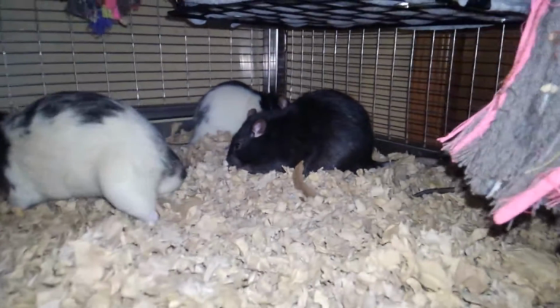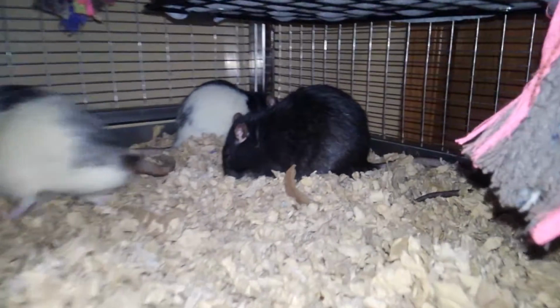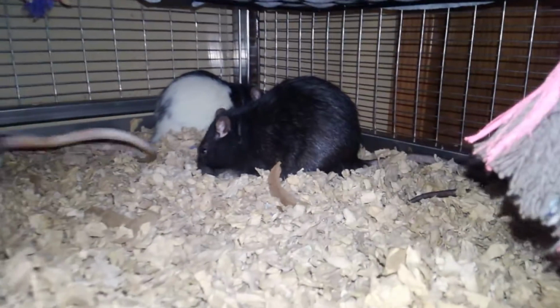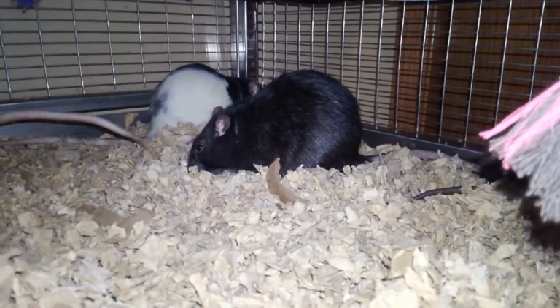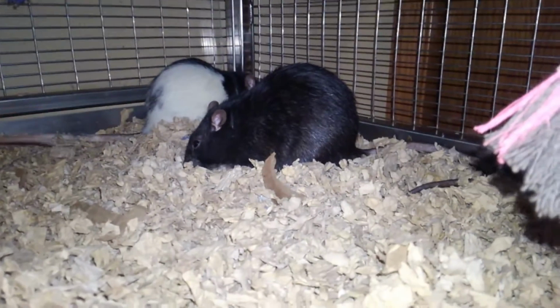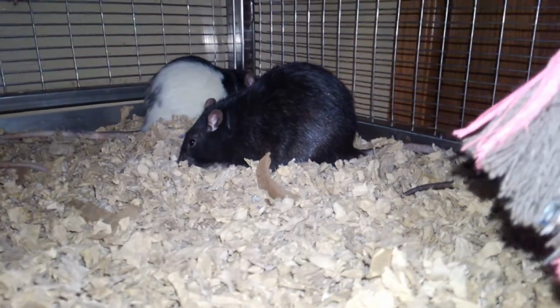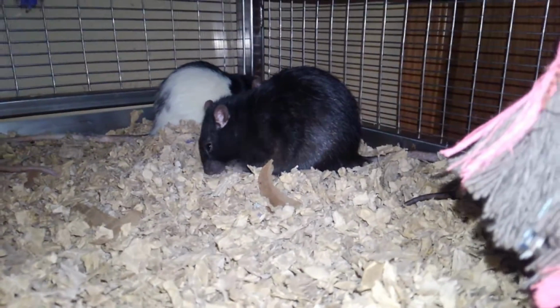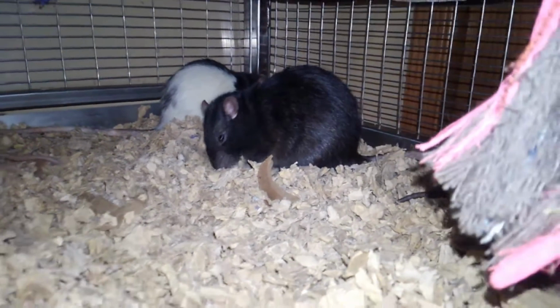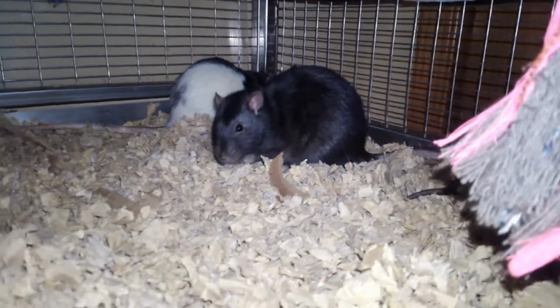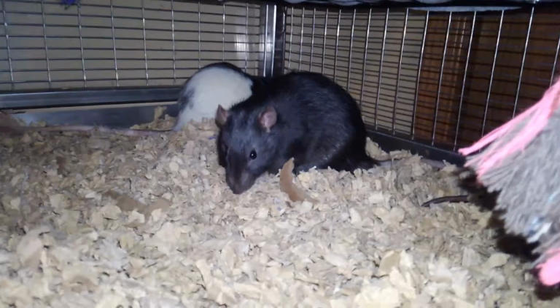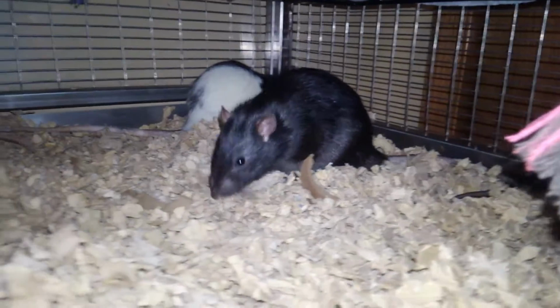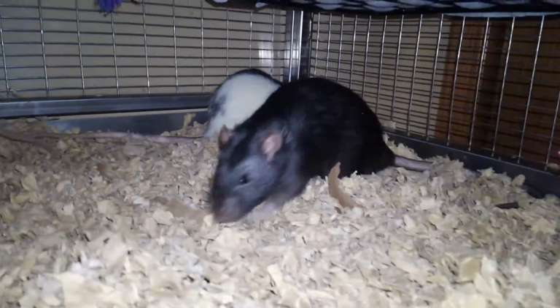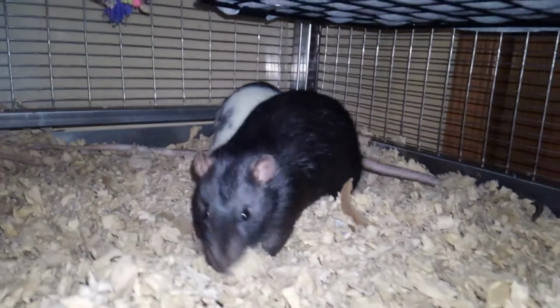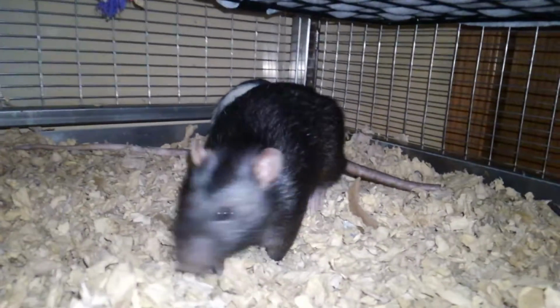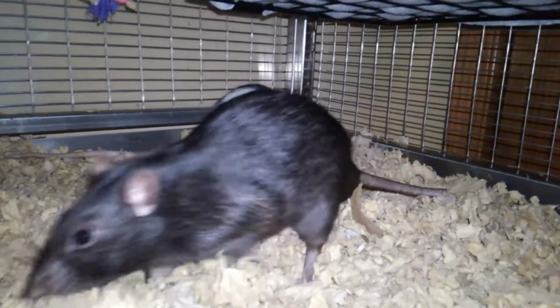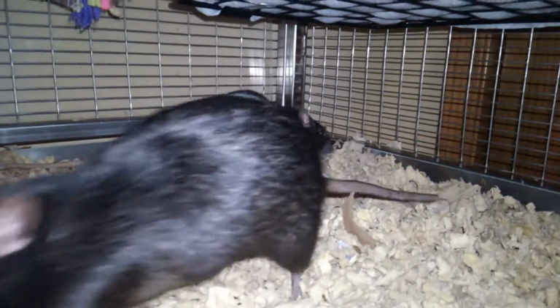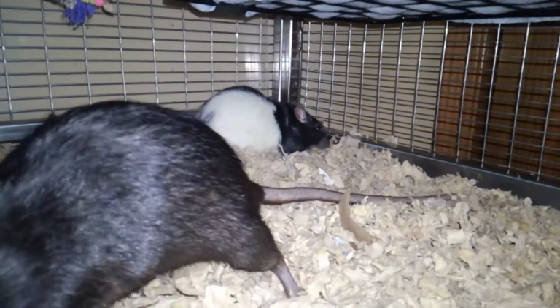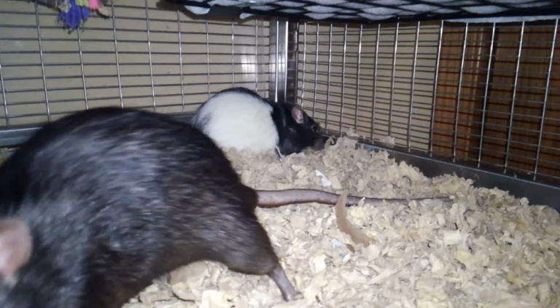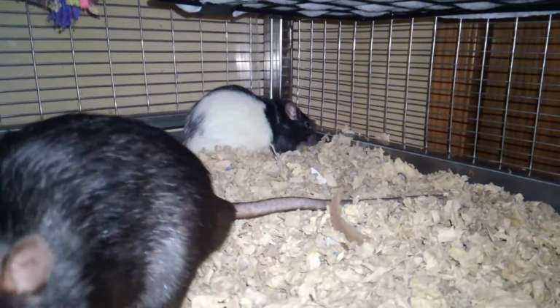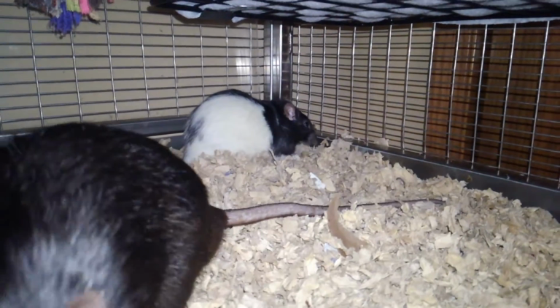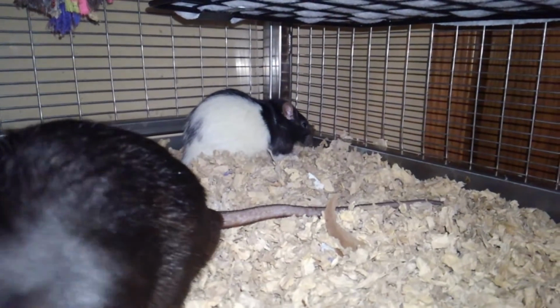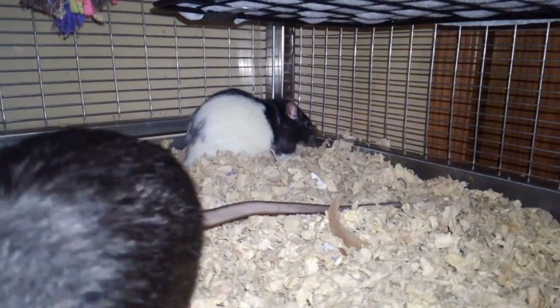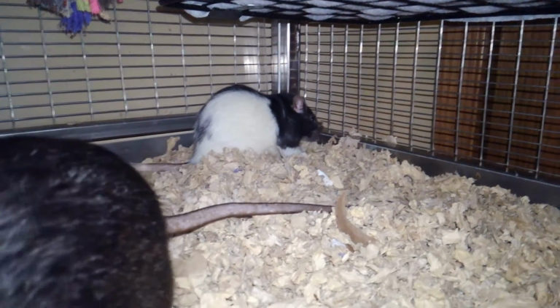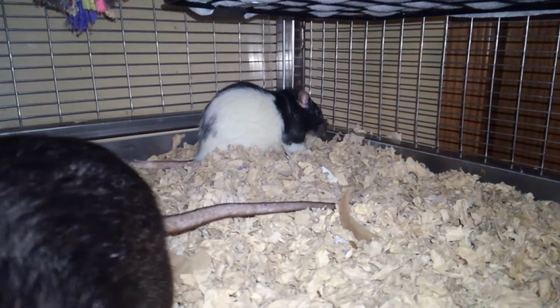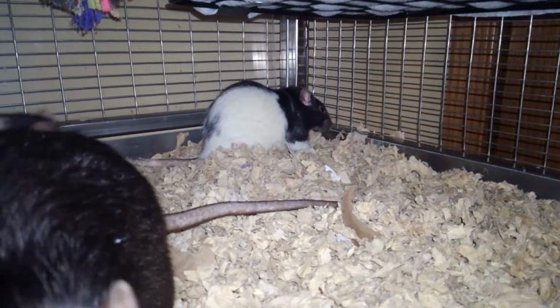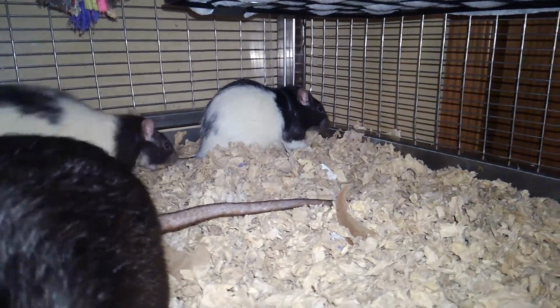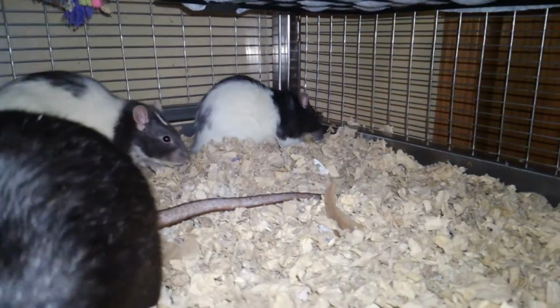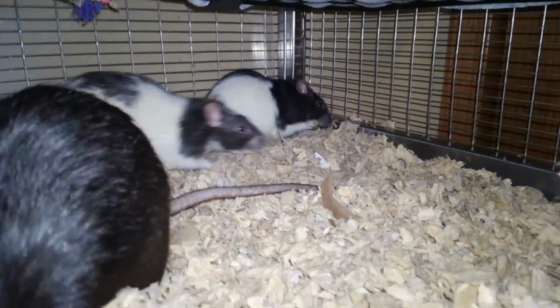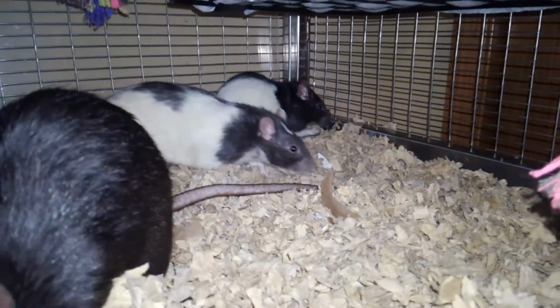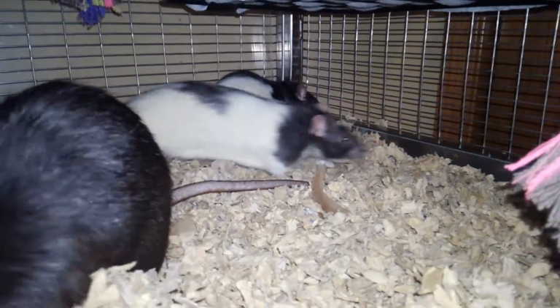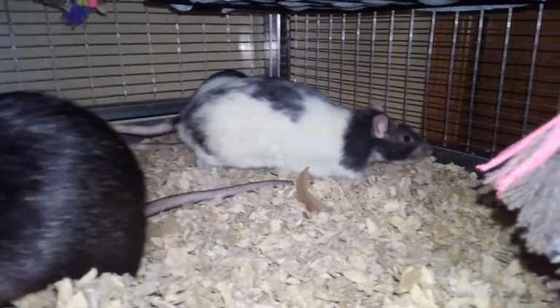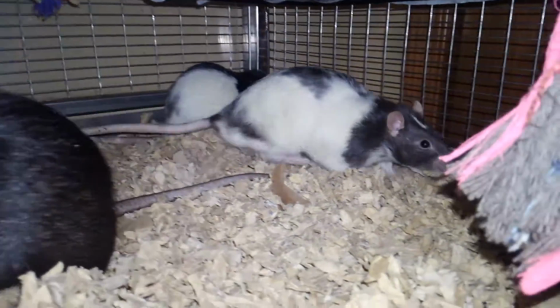Then there's Mocha, the black rat, and Nero behind him, the white and black rat. There's Bolt again.